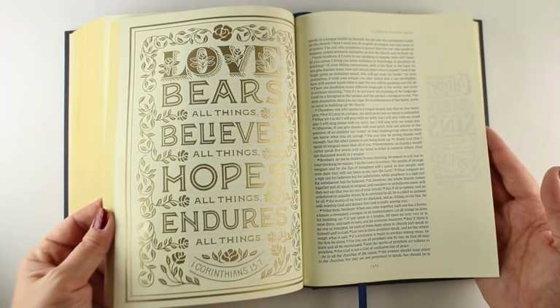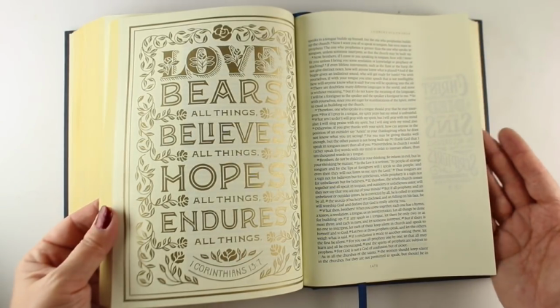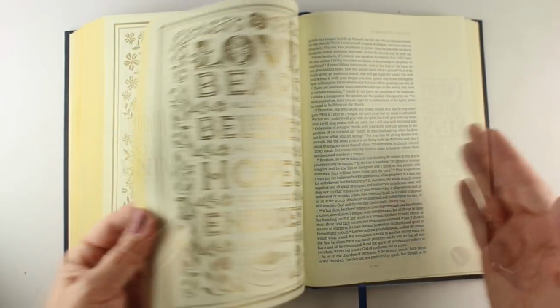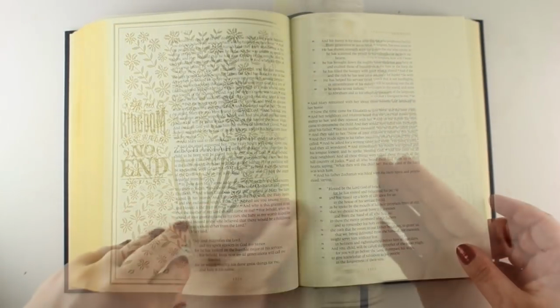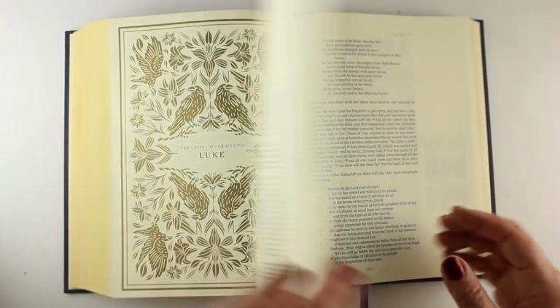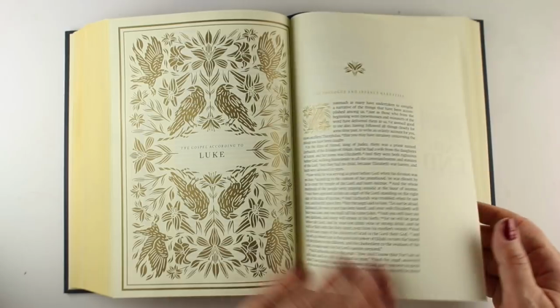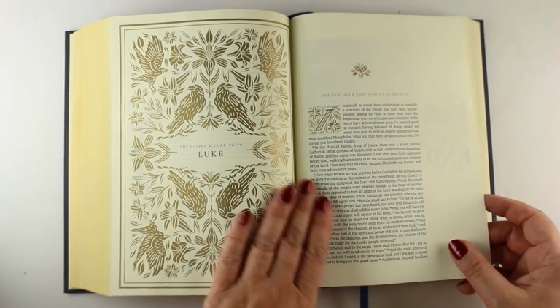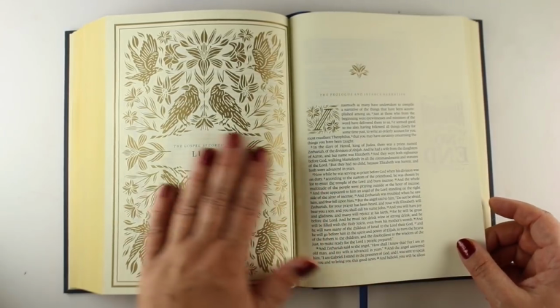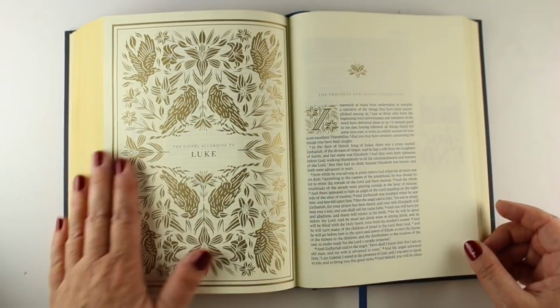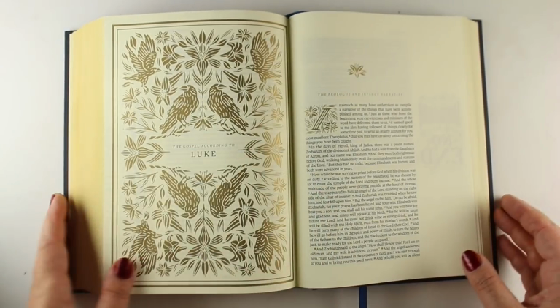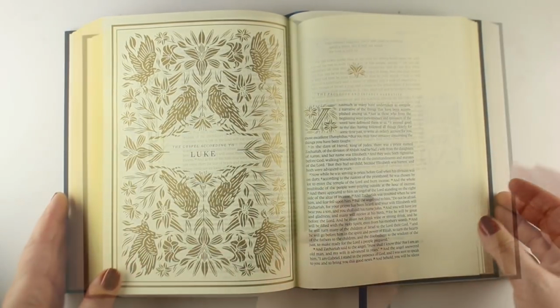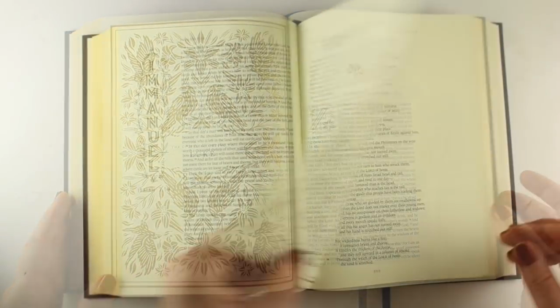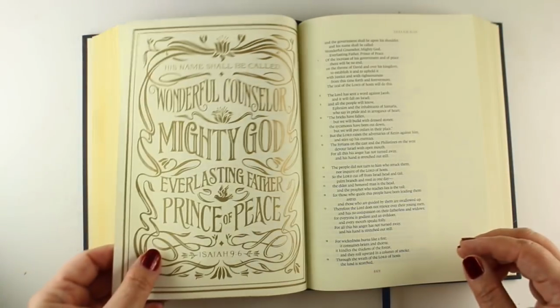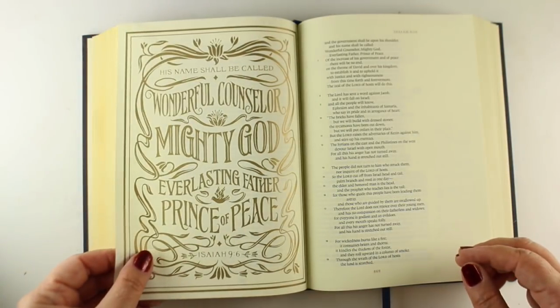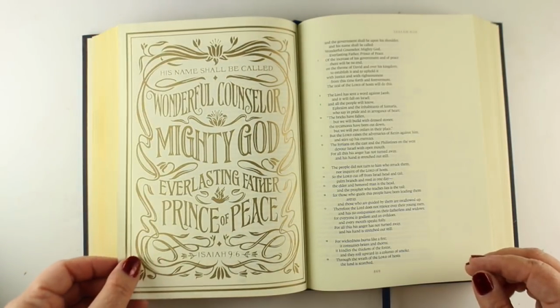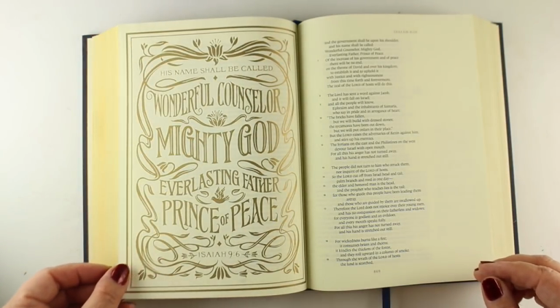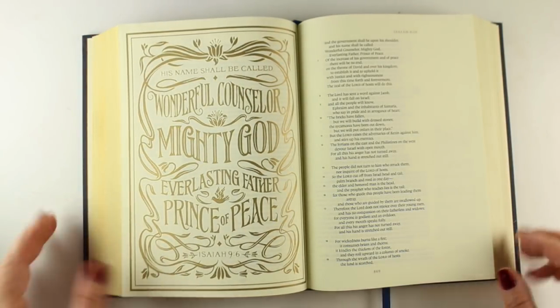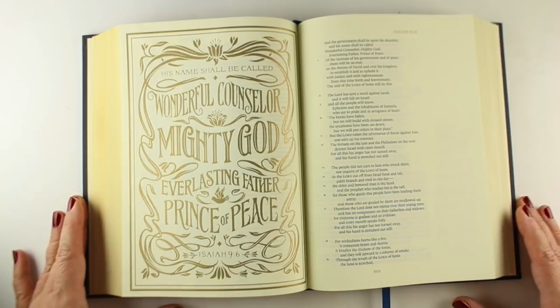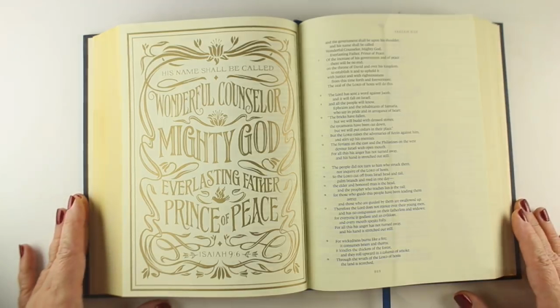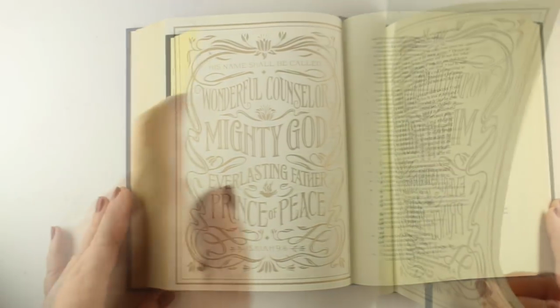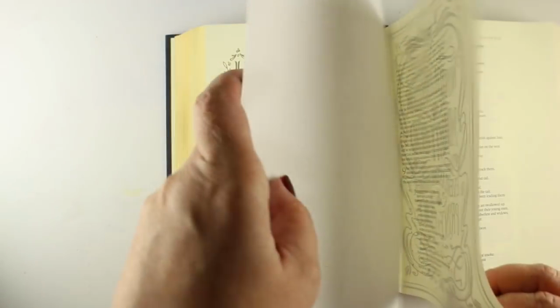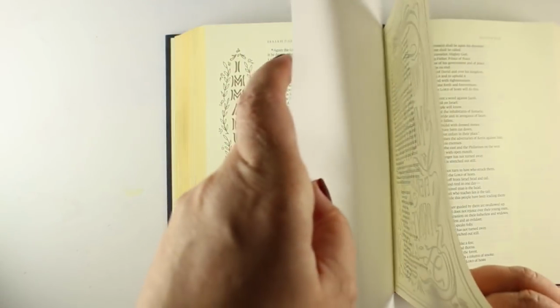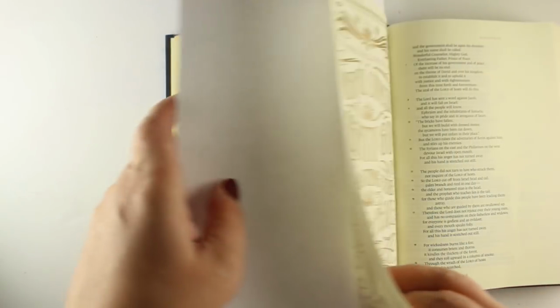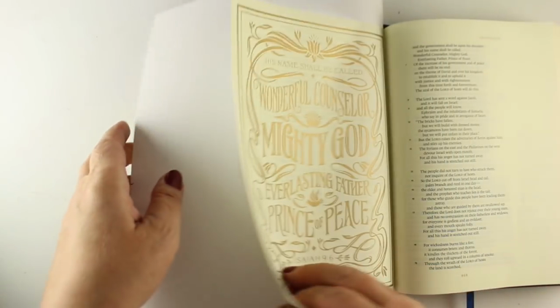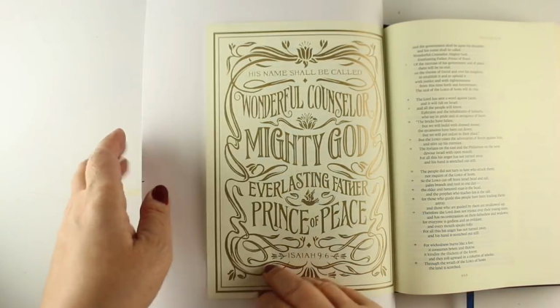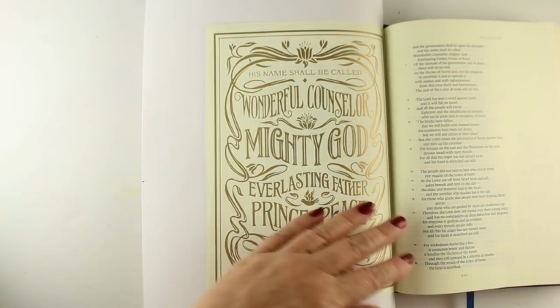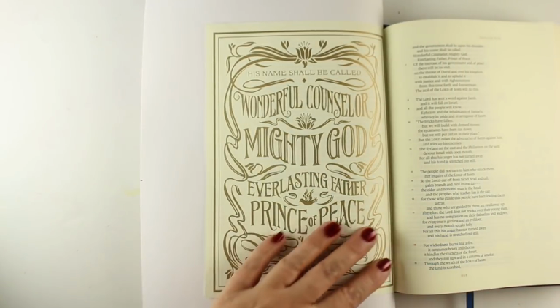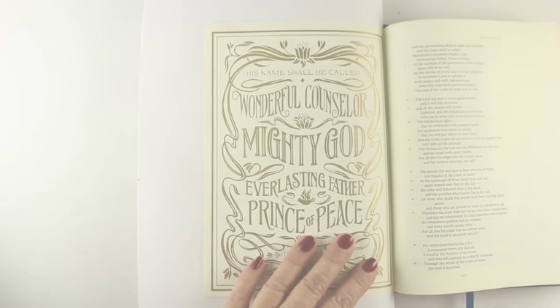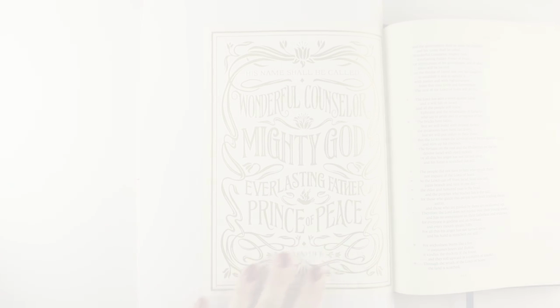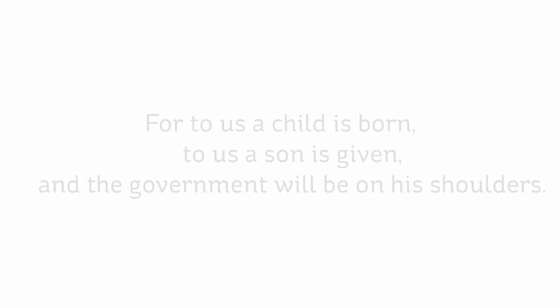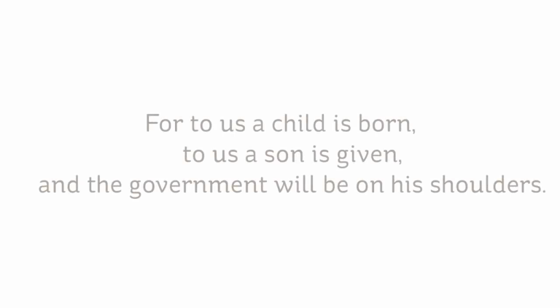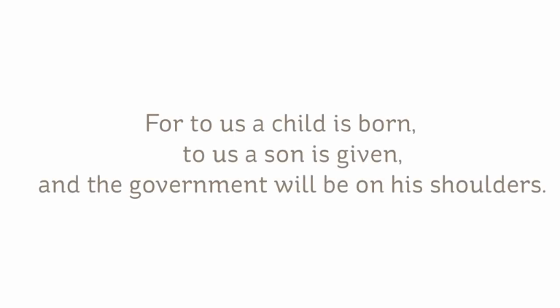The question for me was, what do we color? How do we color? Is there anything we can color? Because they're just beautiful gold things, and you don't need to do much to them, and you could just leave them alone and Bible Journal in the other open pages.